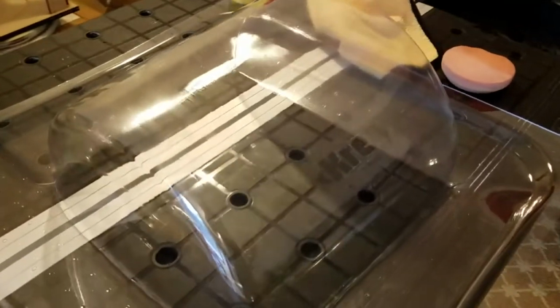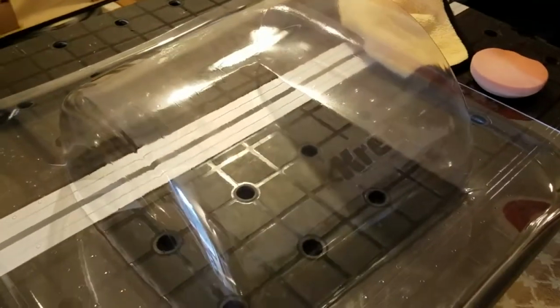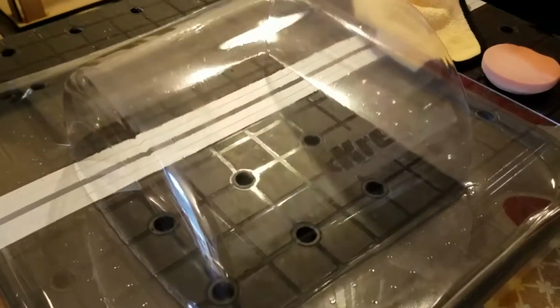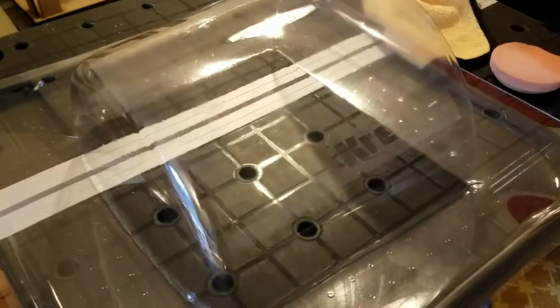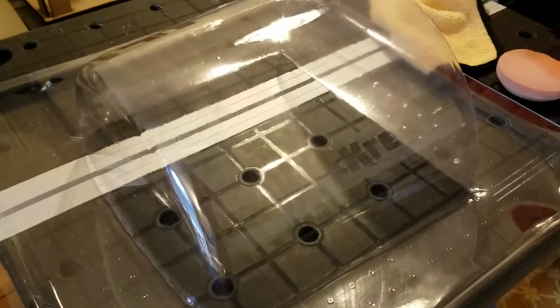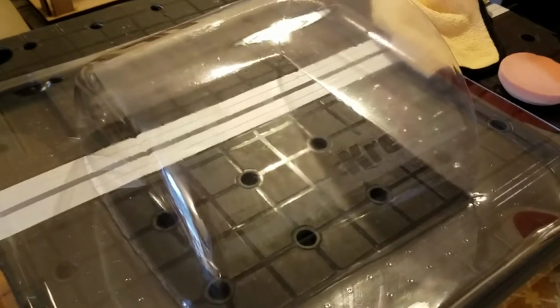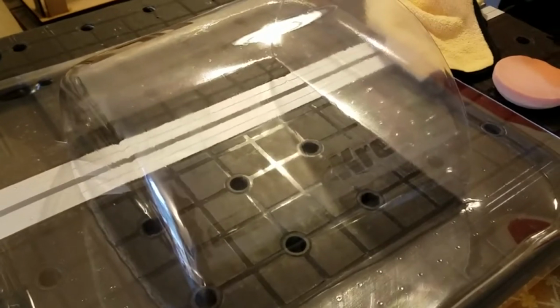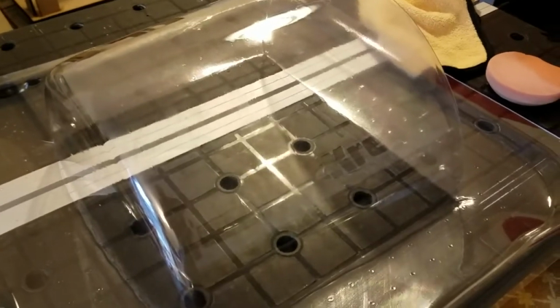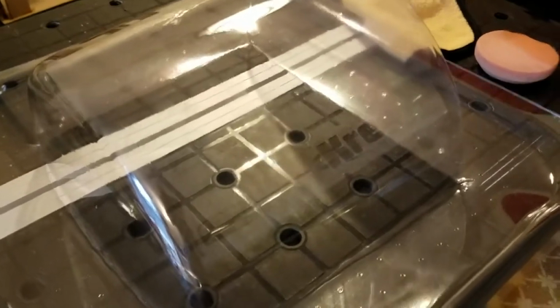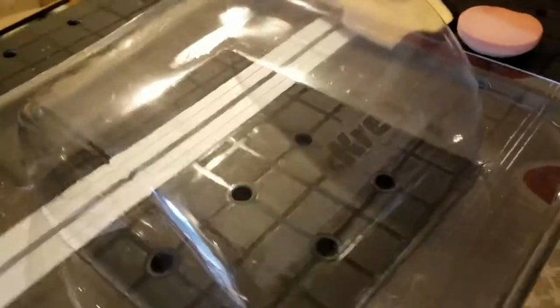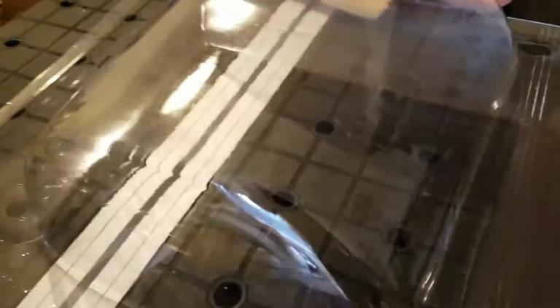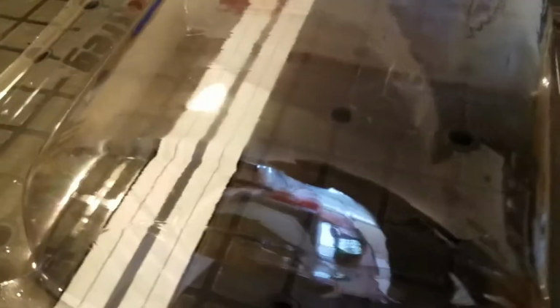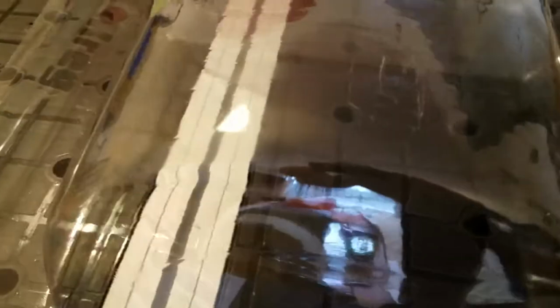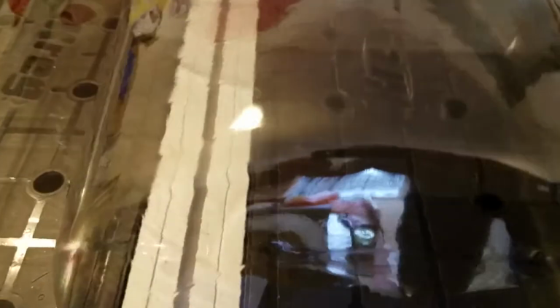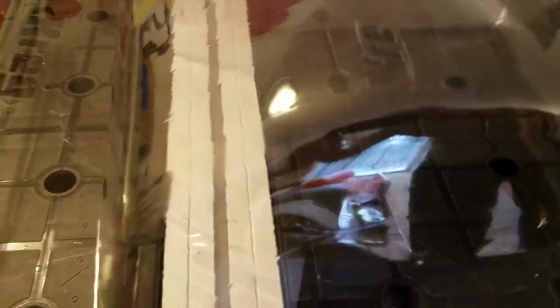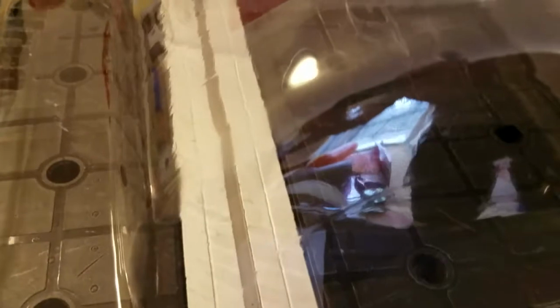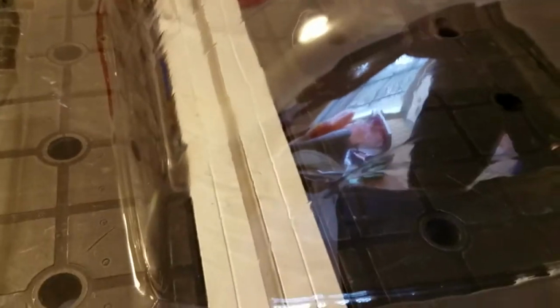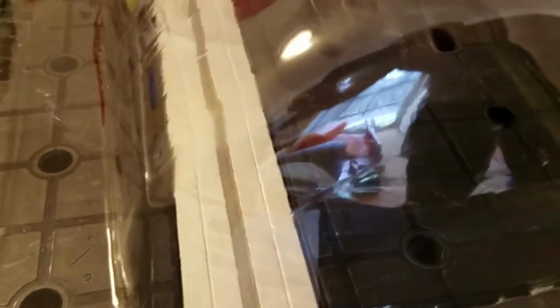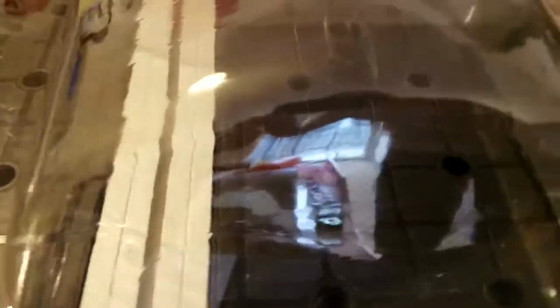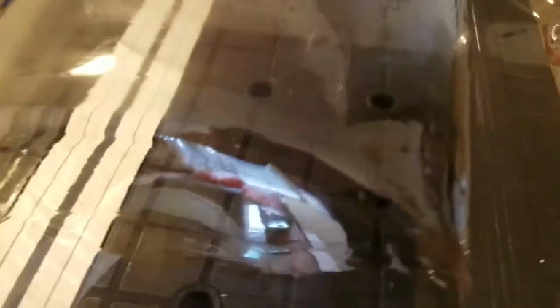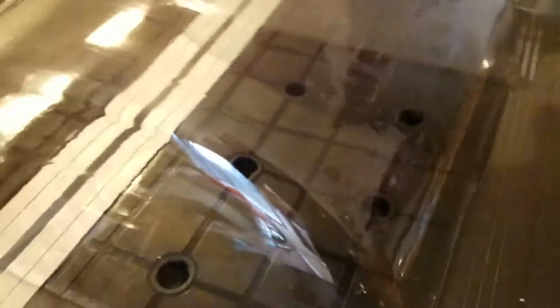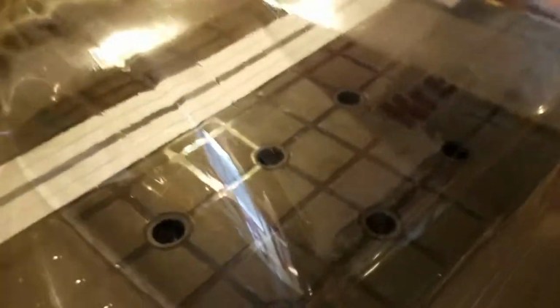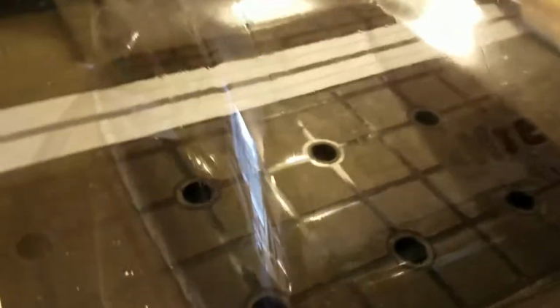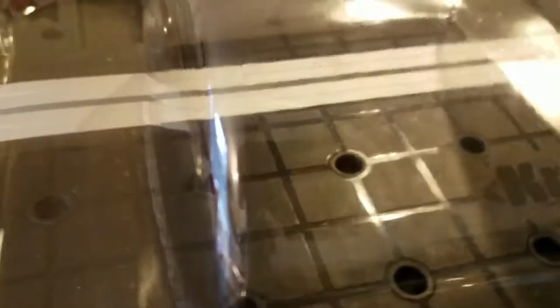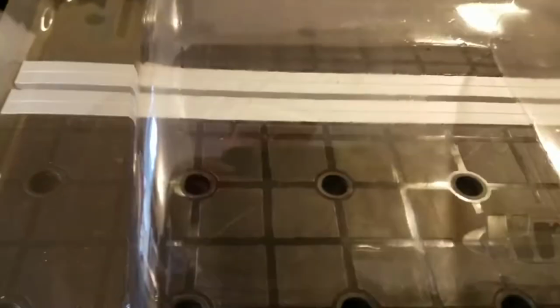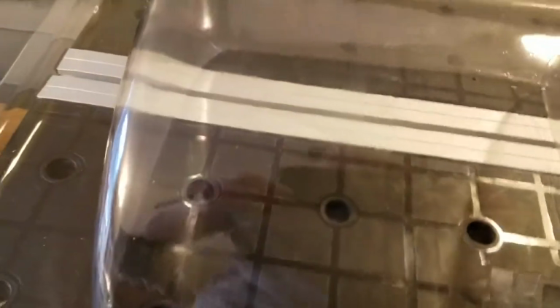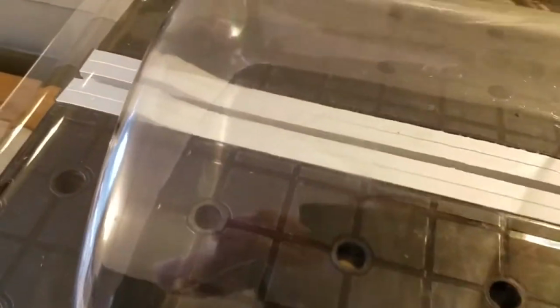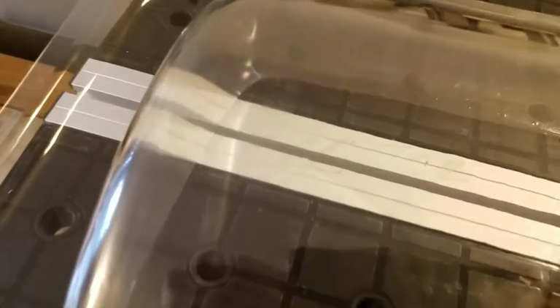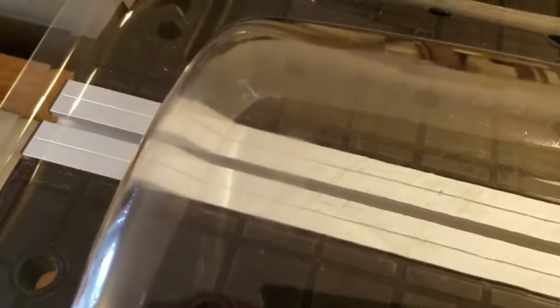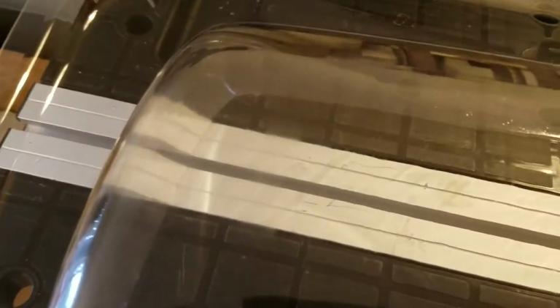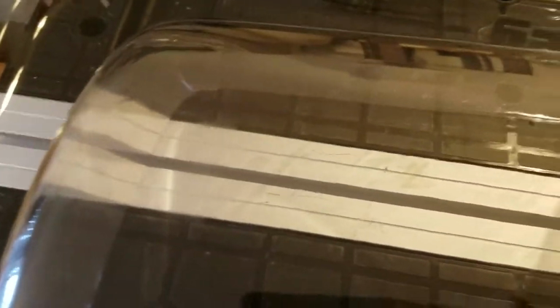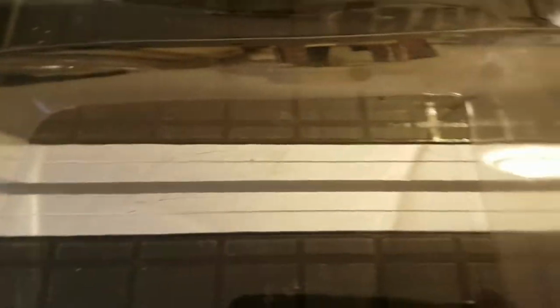So I spent about maybe 45 seconds or one minute just buffing the inside of that with the car polish. And as you can see, I would say that that's pretty clear now.